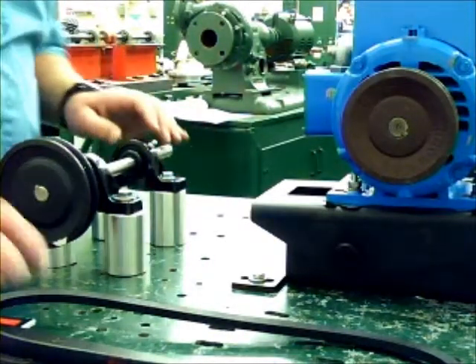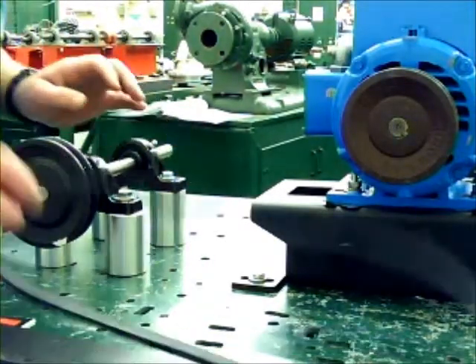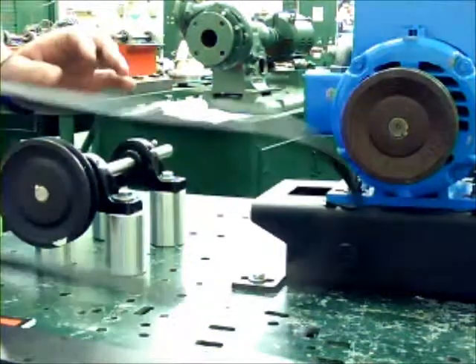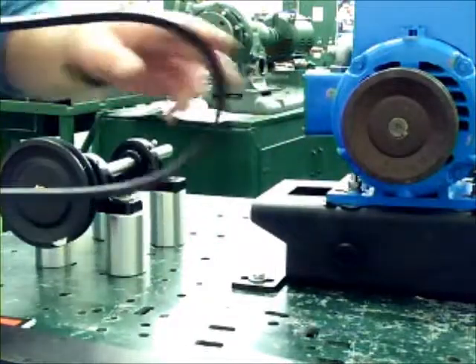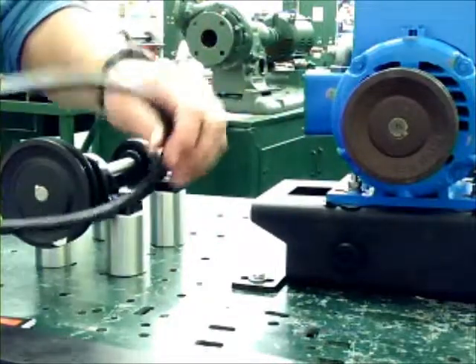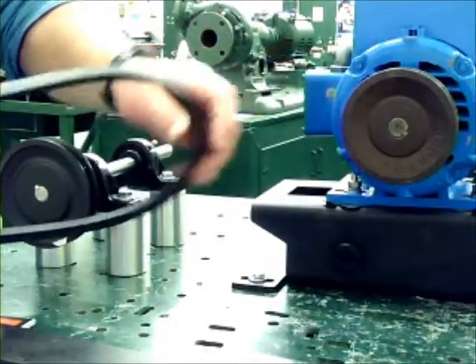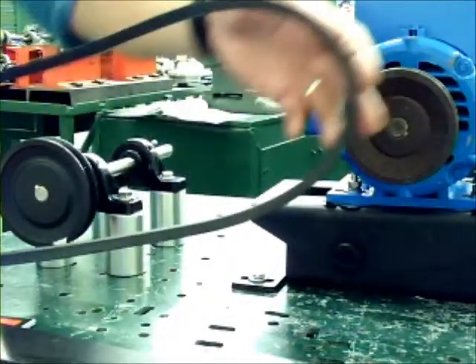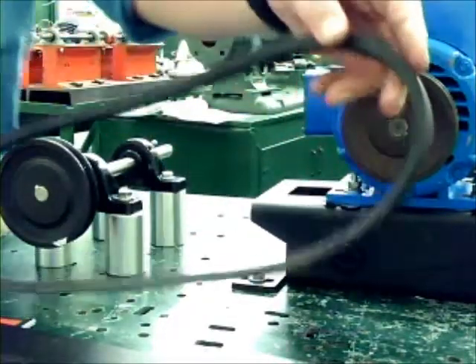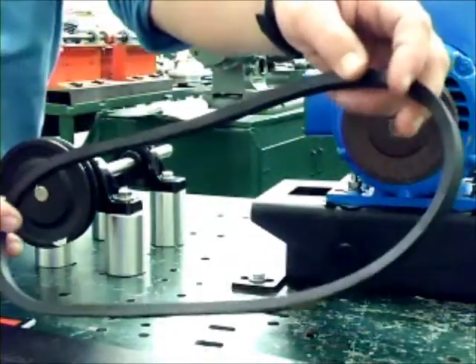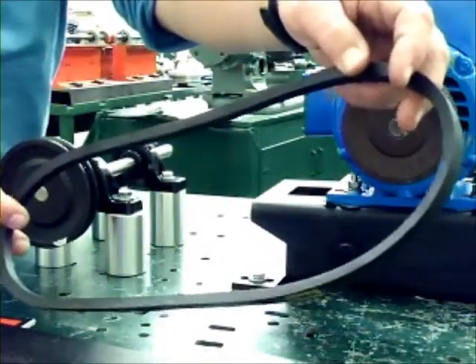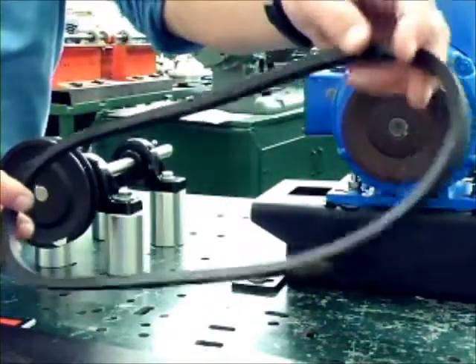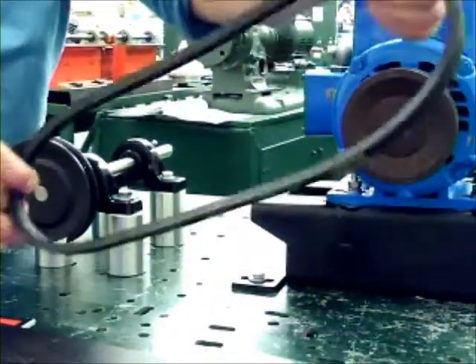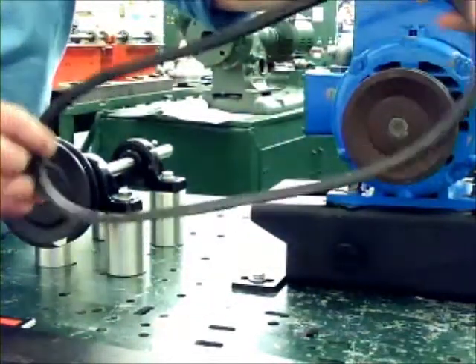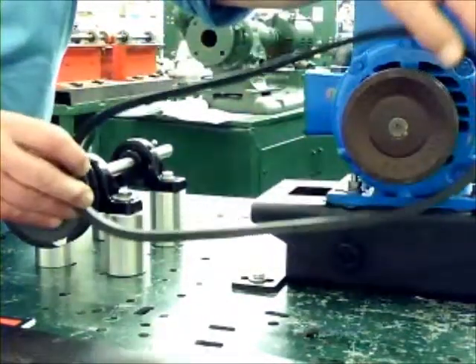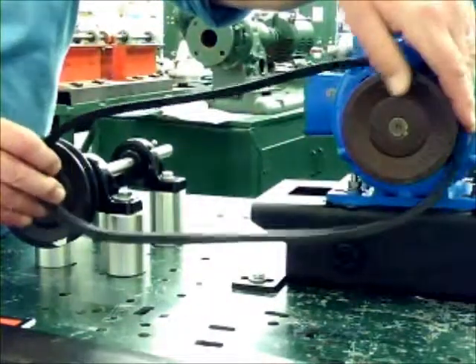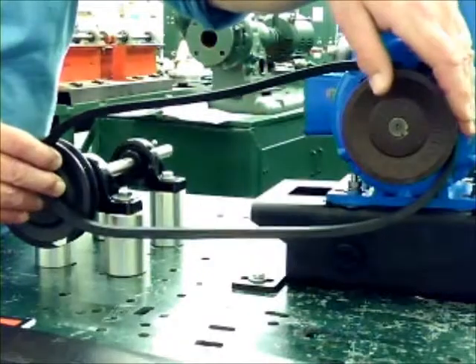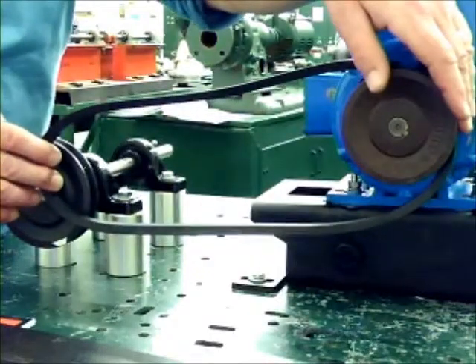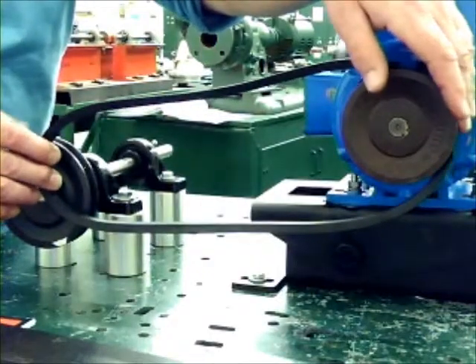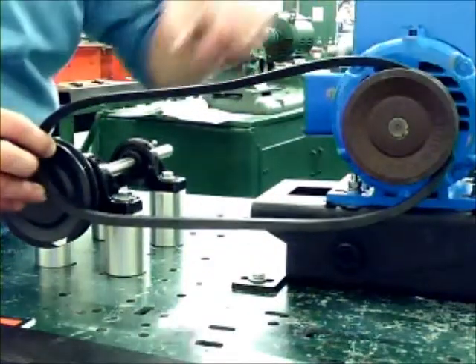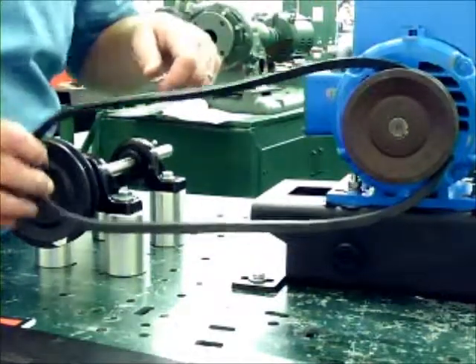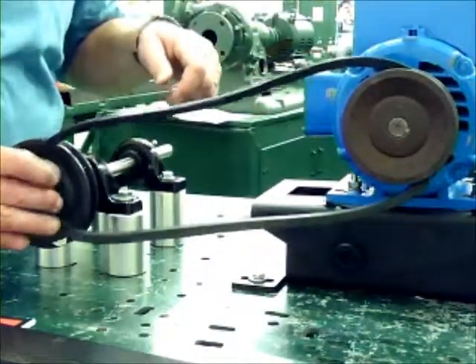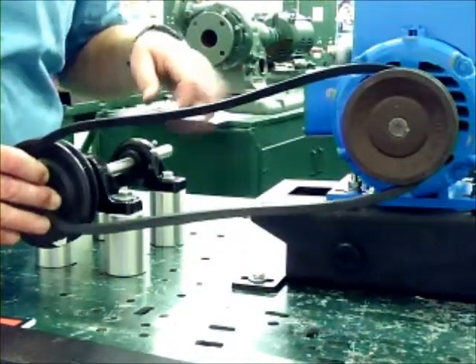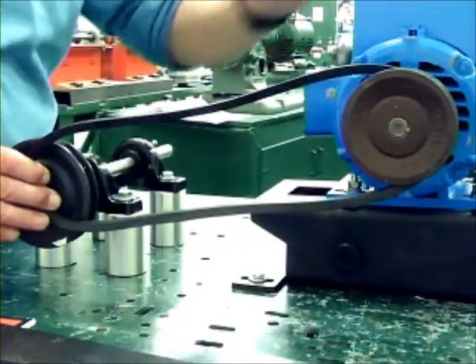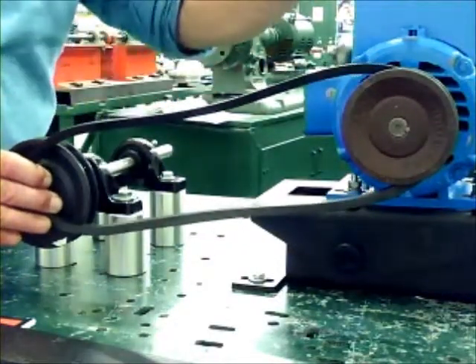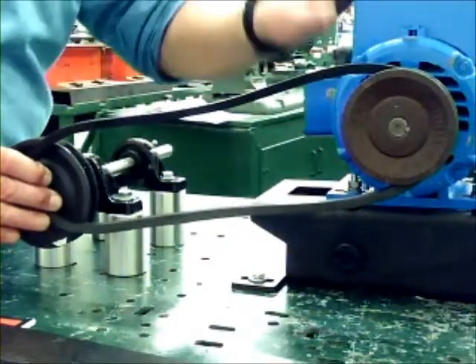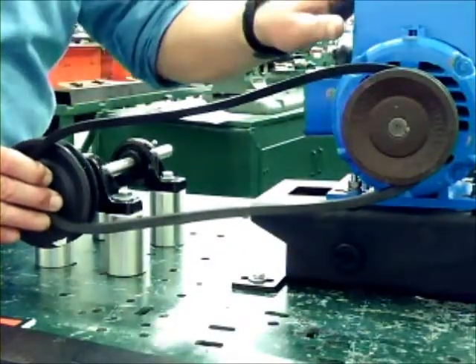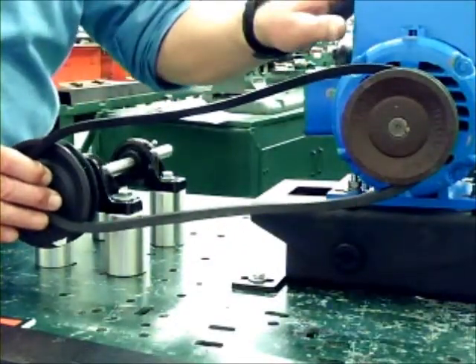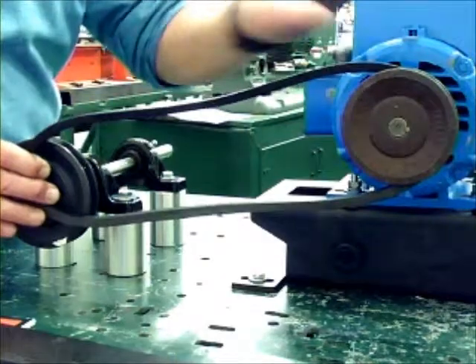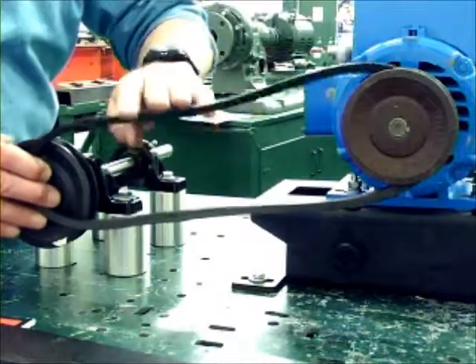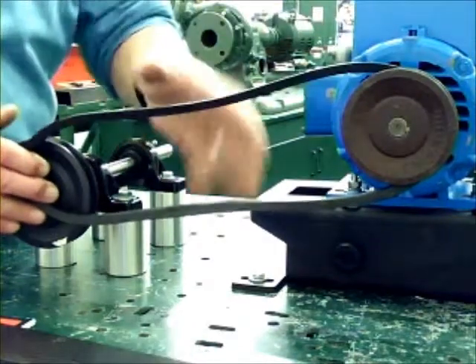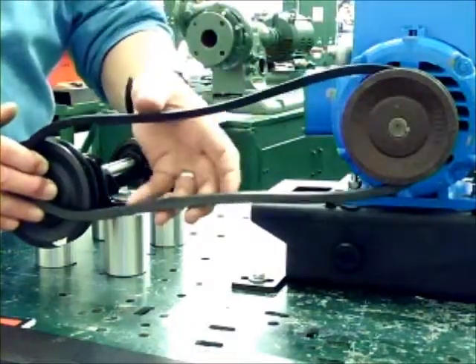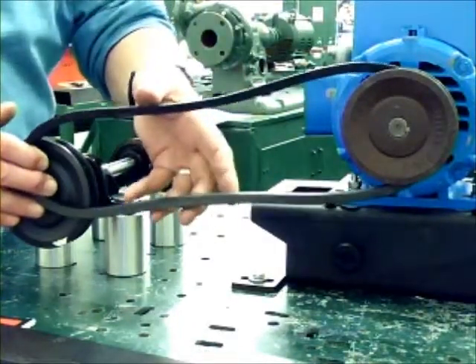The next step is to take an A36, or sometimes known as a BL36 — same sort of belt — and put it on the sheath. Notice it doesn't quite stretch, because when this is fully tightened it will be too tight to put on the sheath.